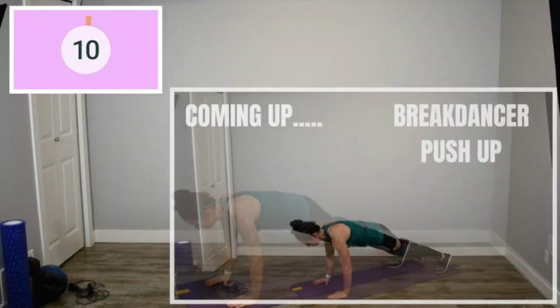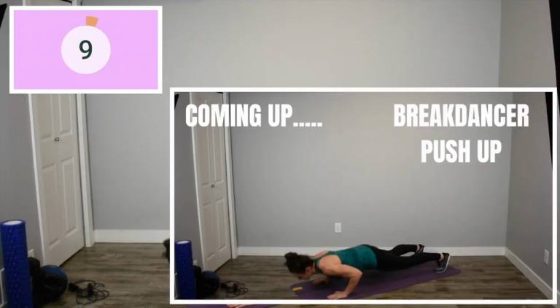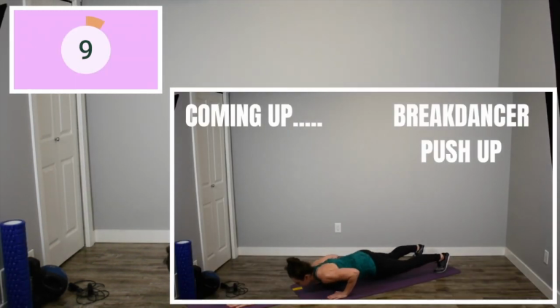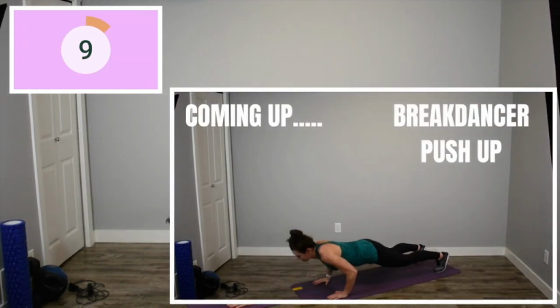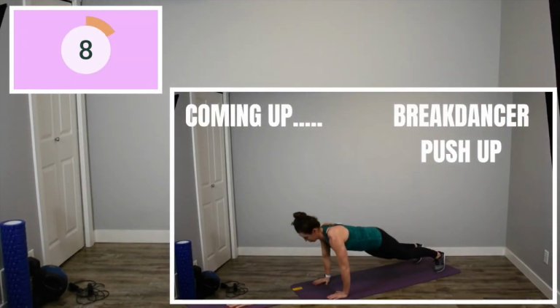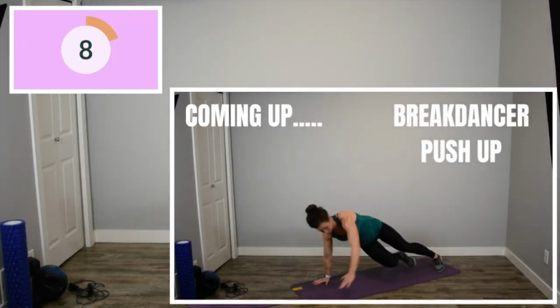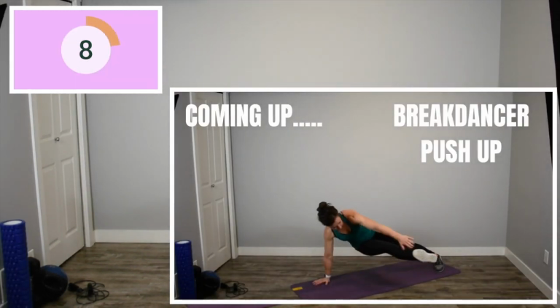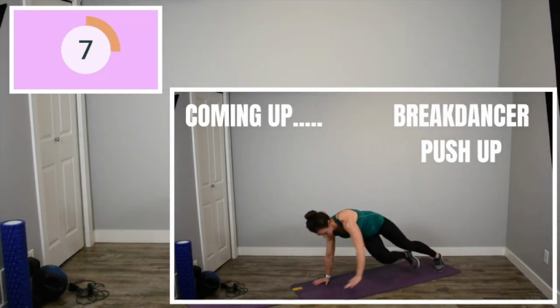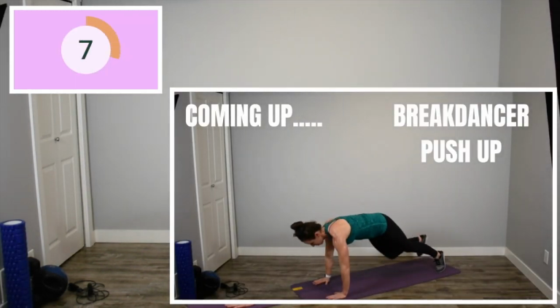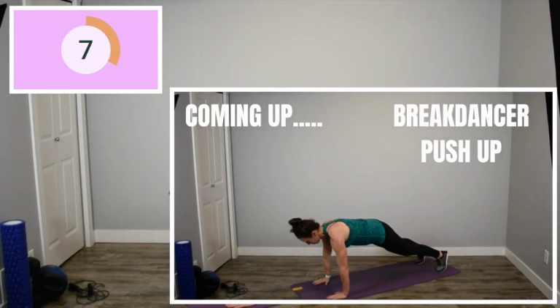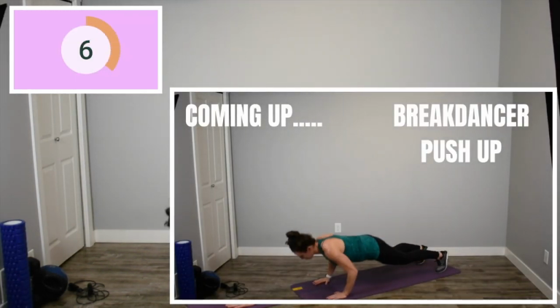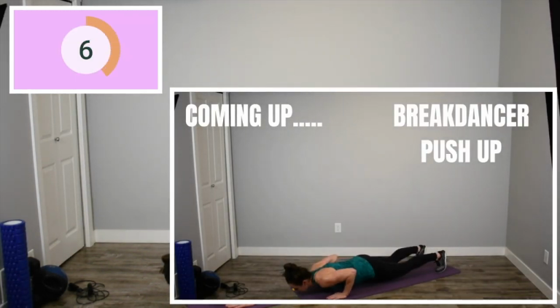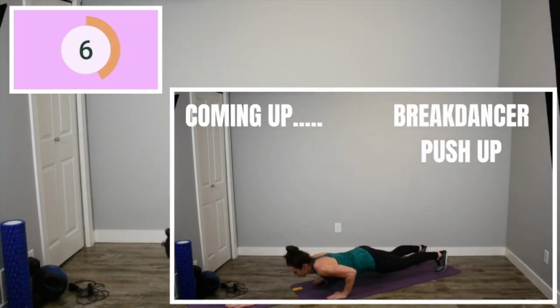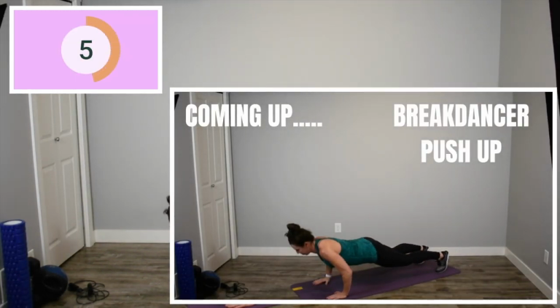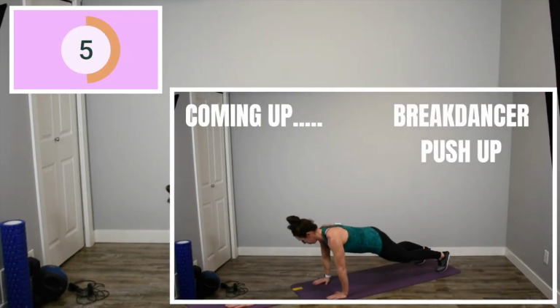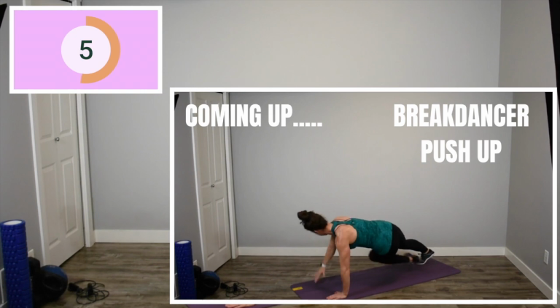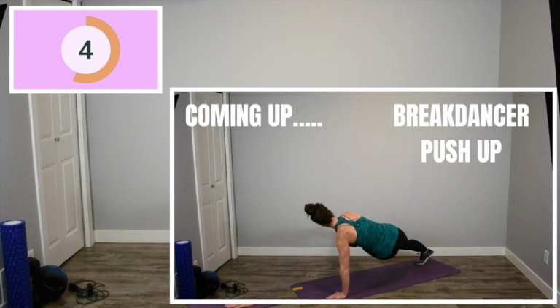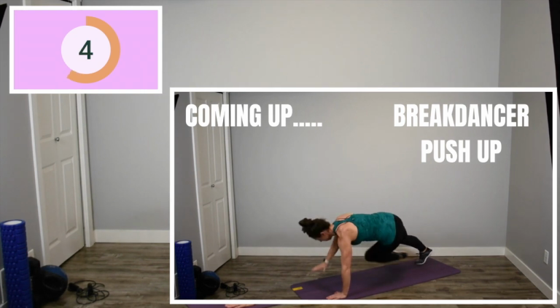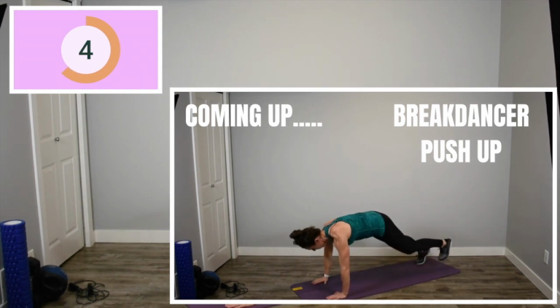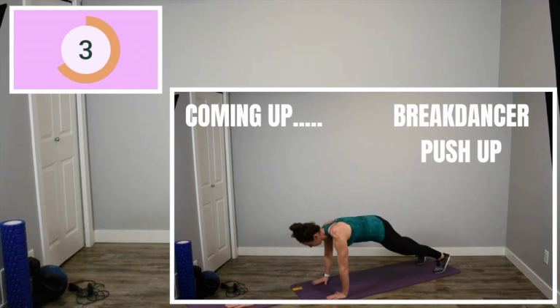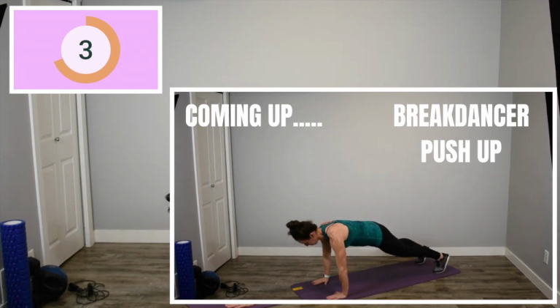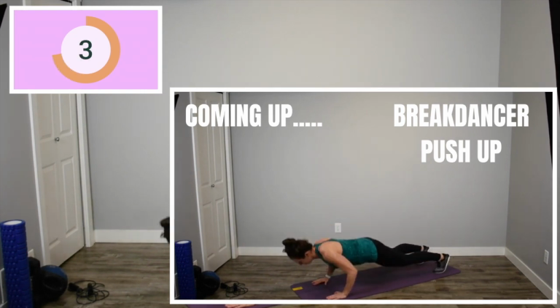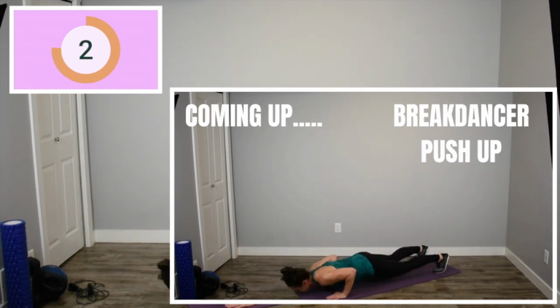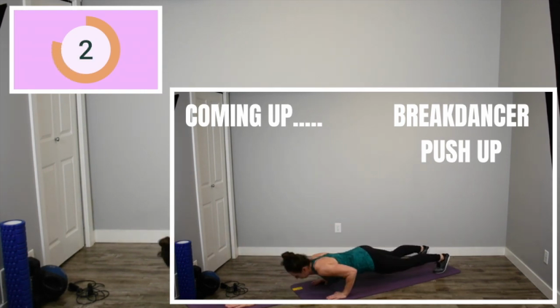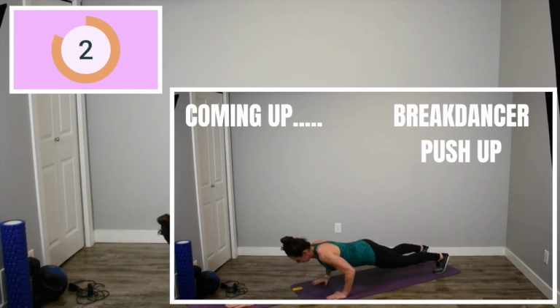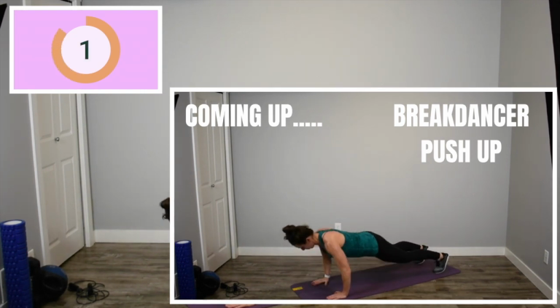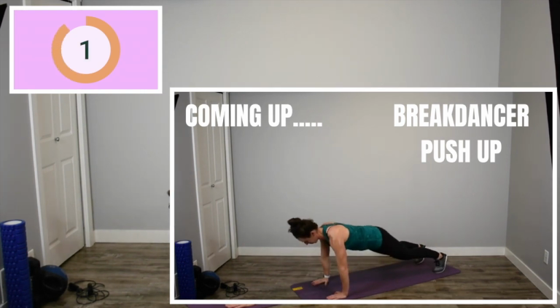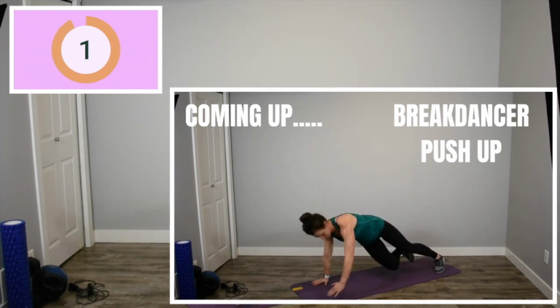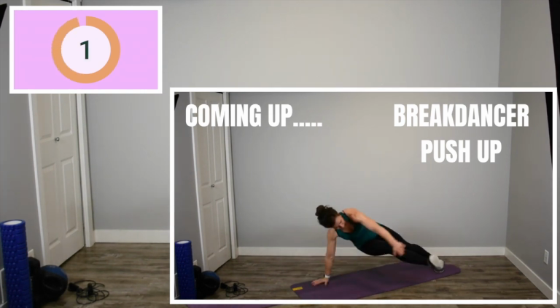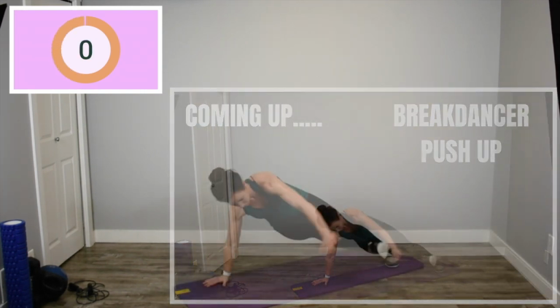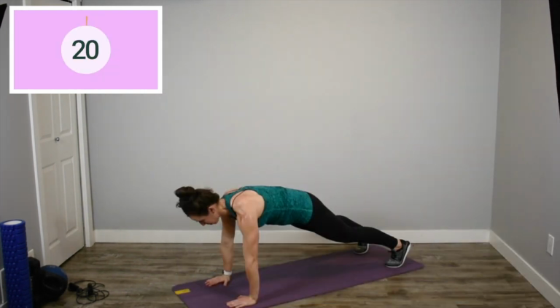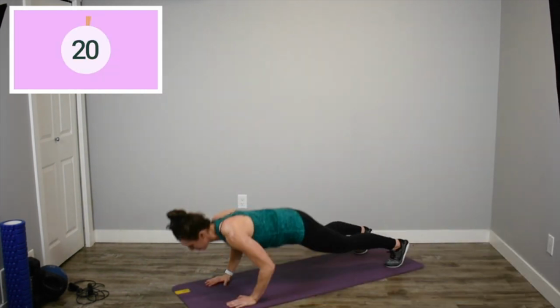We're back to our break dancer push-ups. This is your last set. I really want you guys to dig deep as you get tired. Get as low as you can in those push-ups and really challenge yourself here. Here we go.